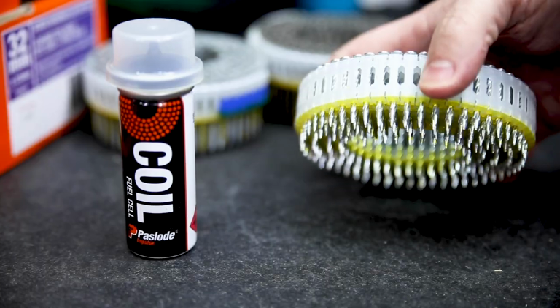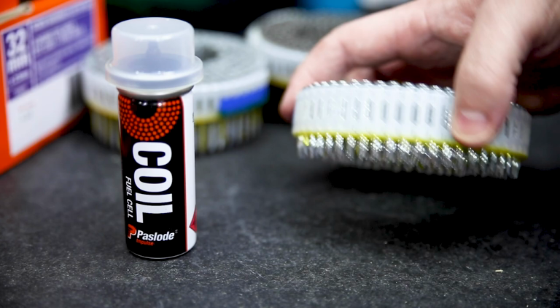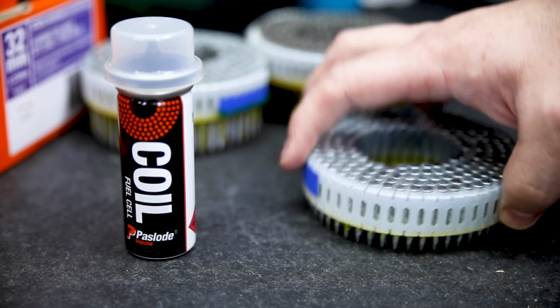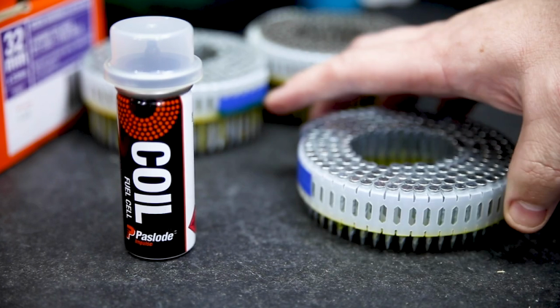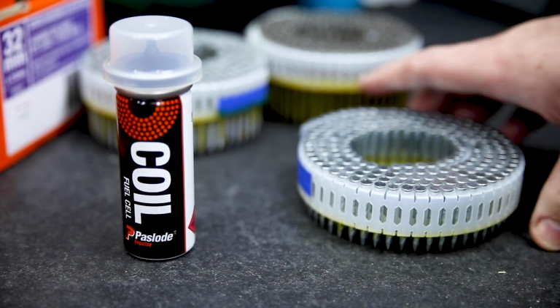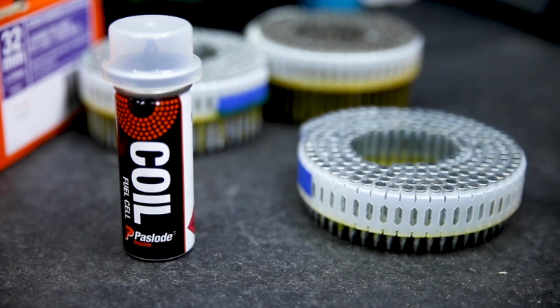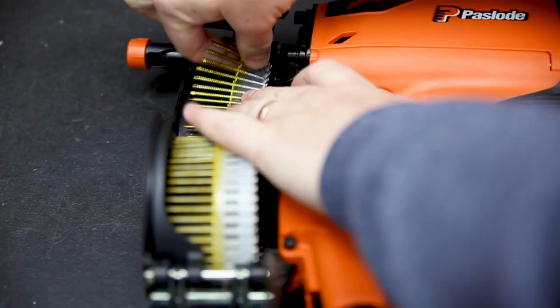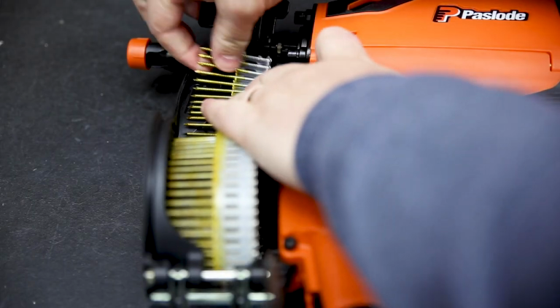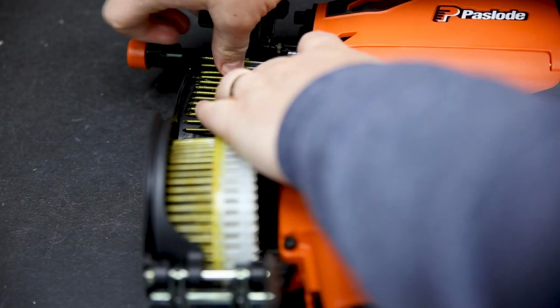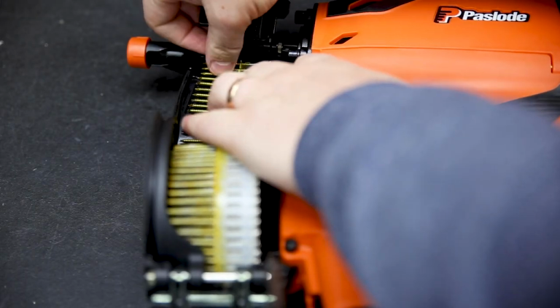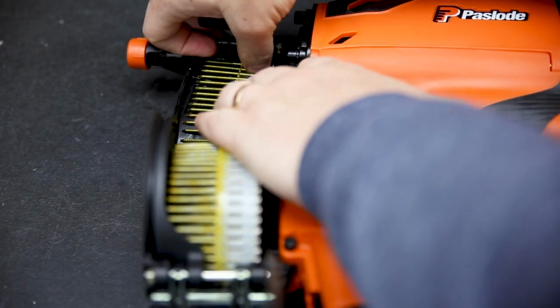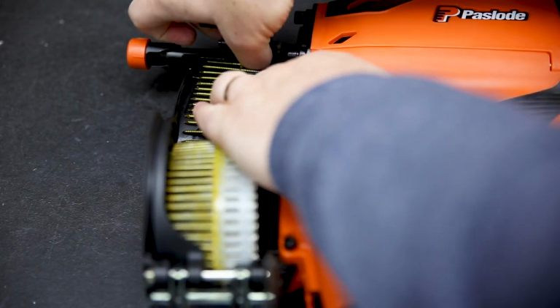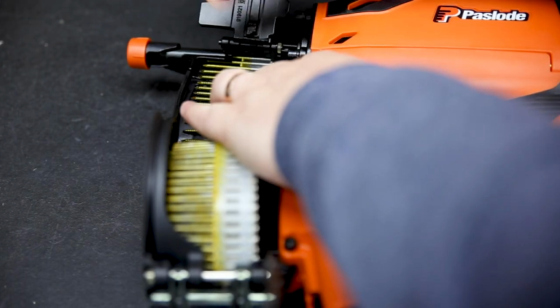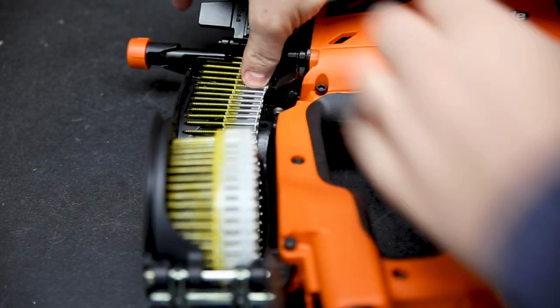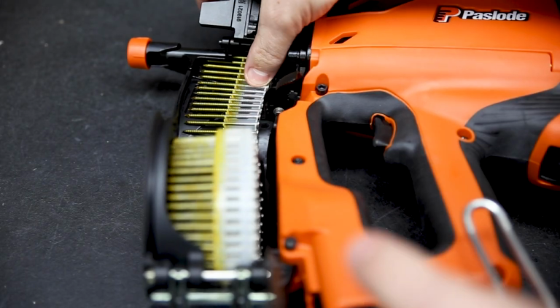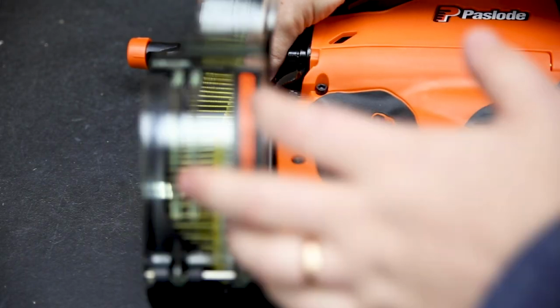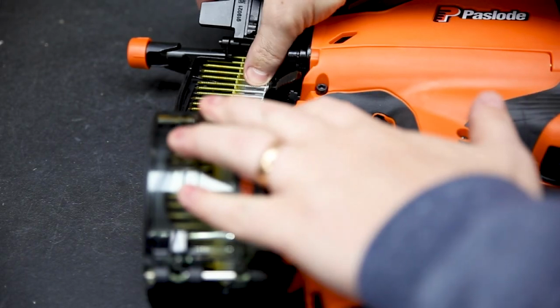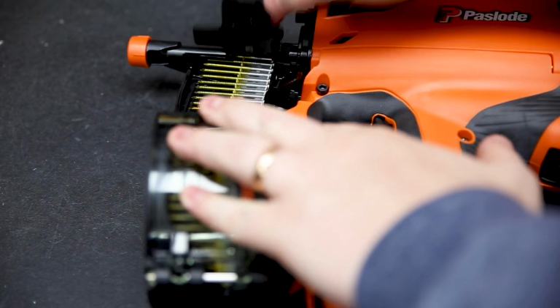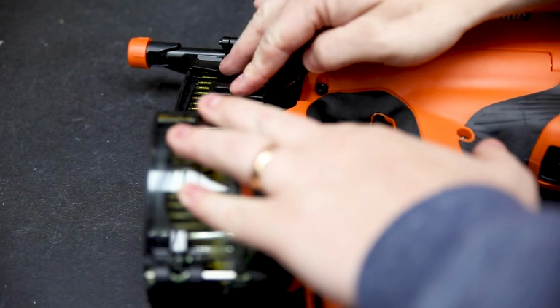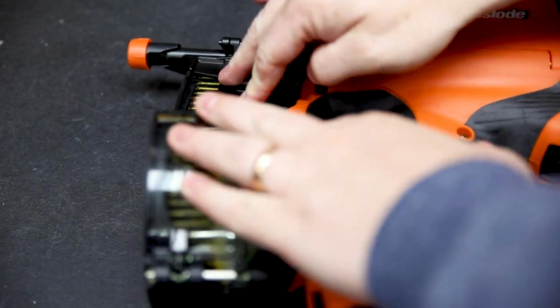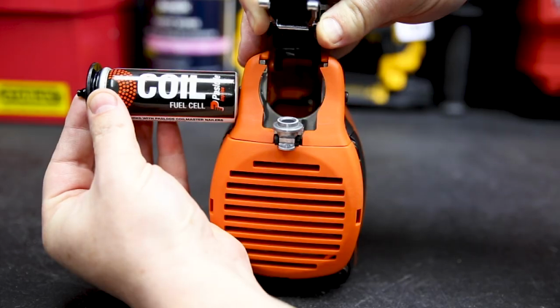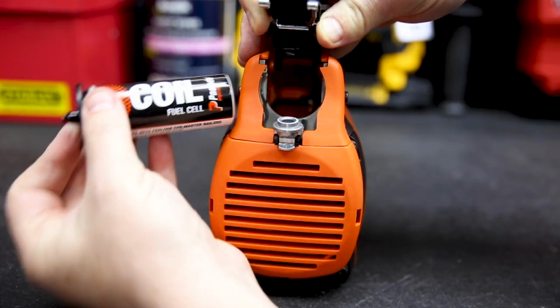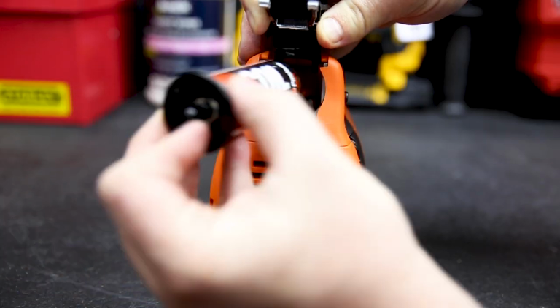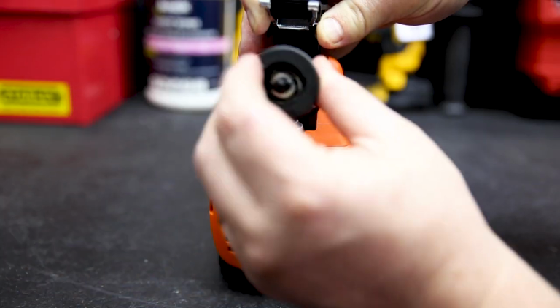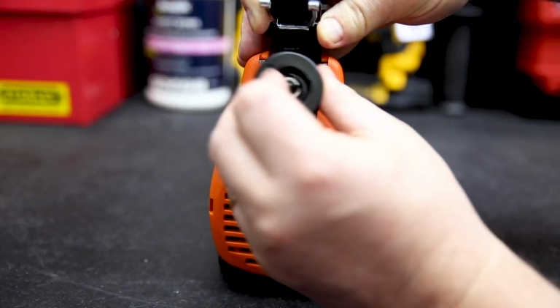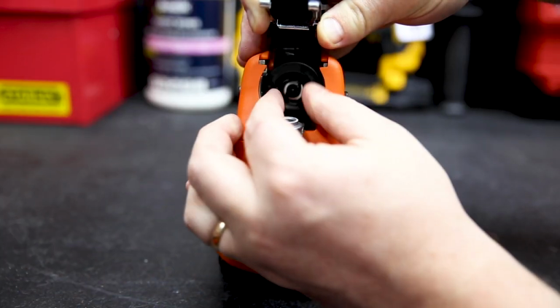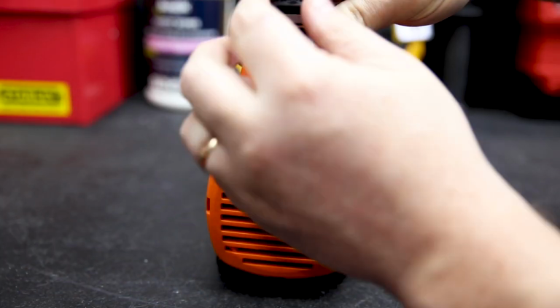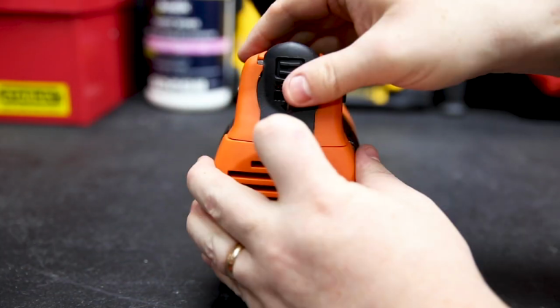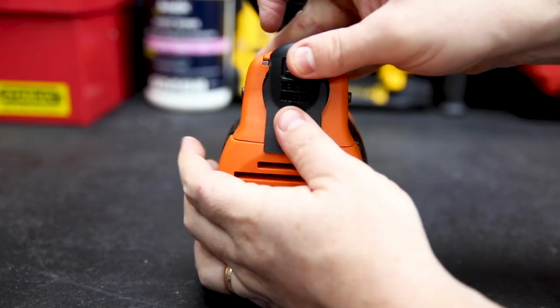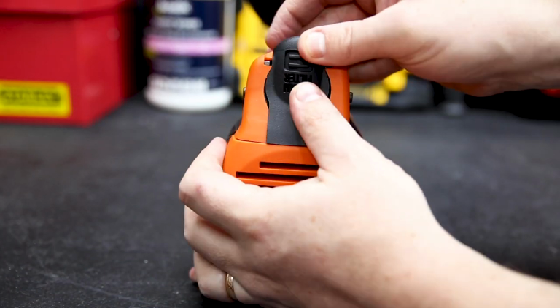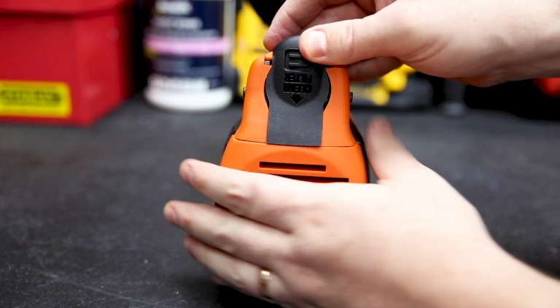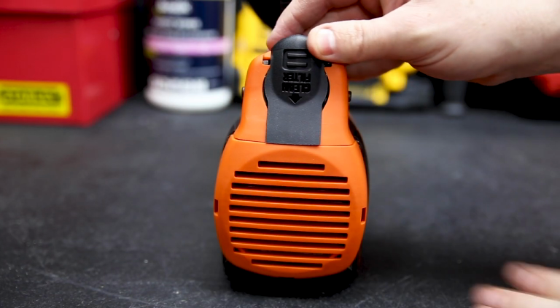You do need to use the specific coil nails from Pazlo with this unit. They're 32–50mm in length, electro-hardened. Galvanised or stainless, and they come with the appropriate gas for this gun.